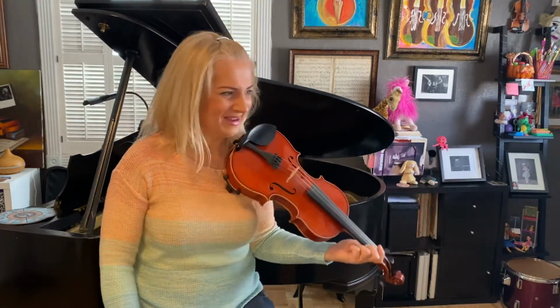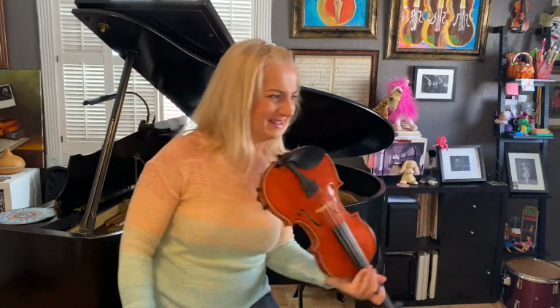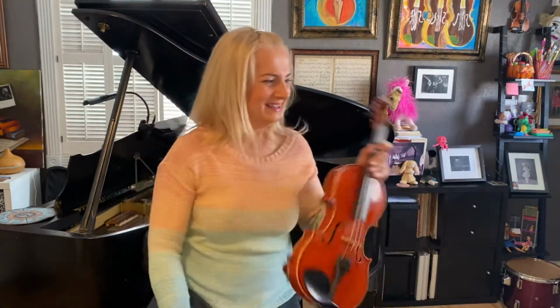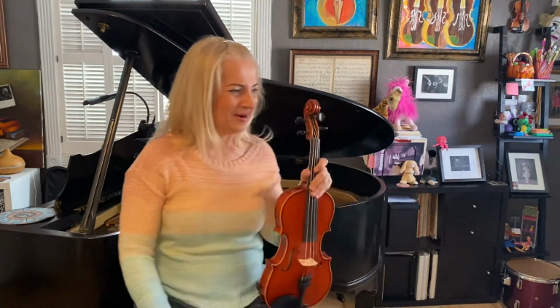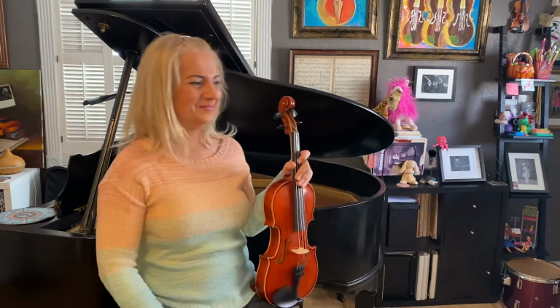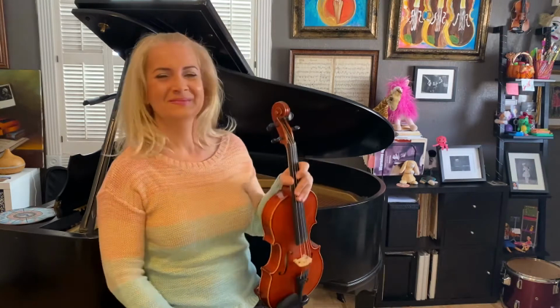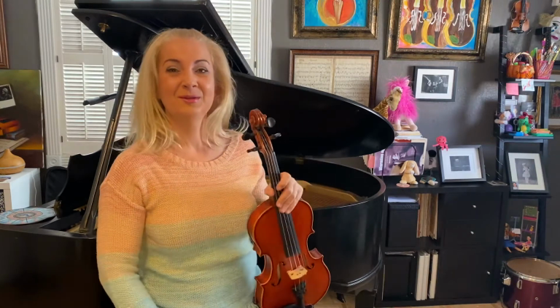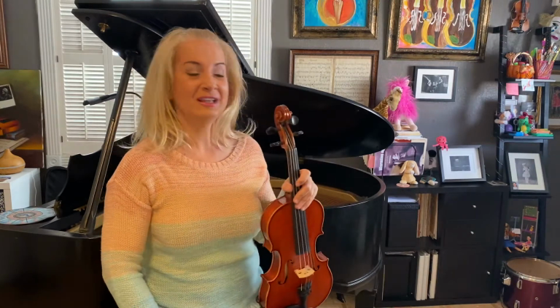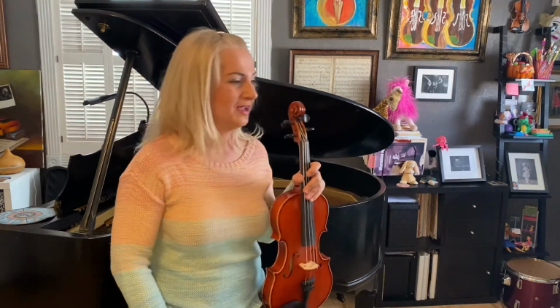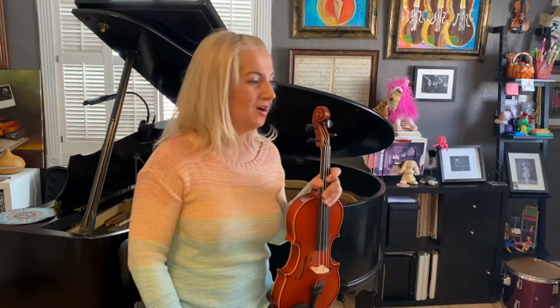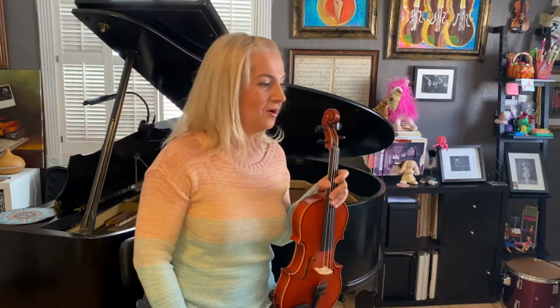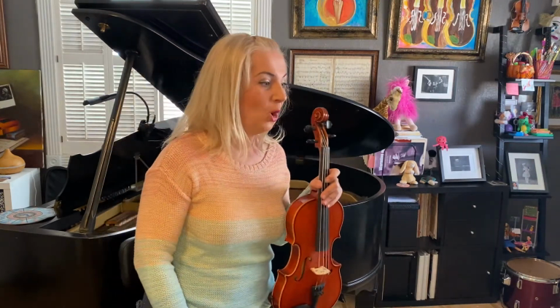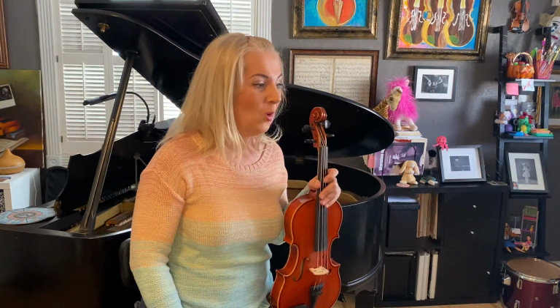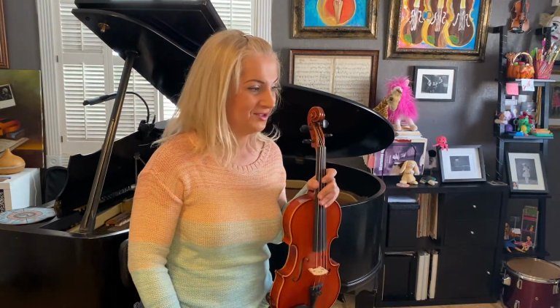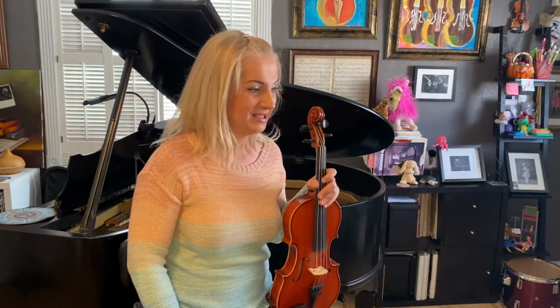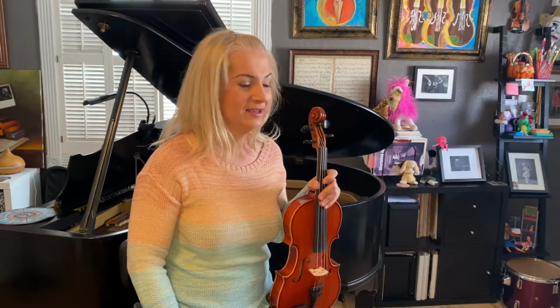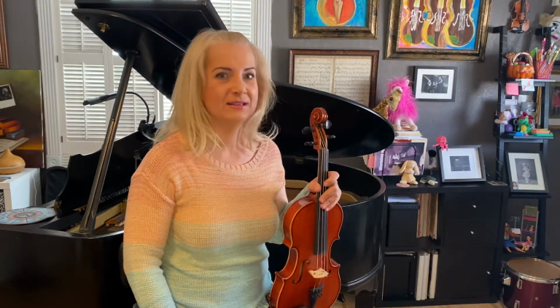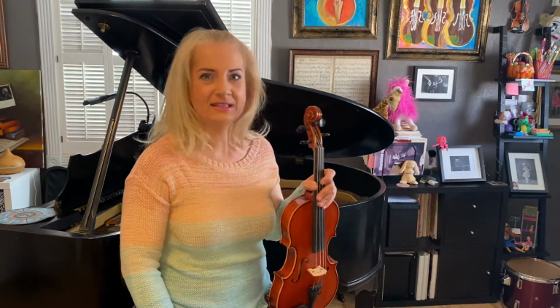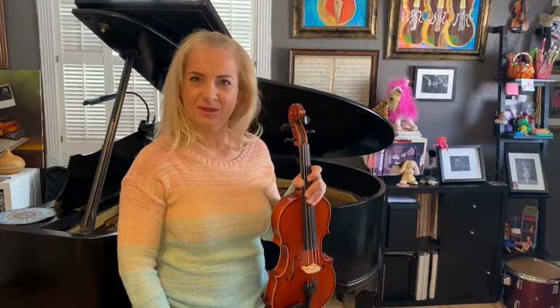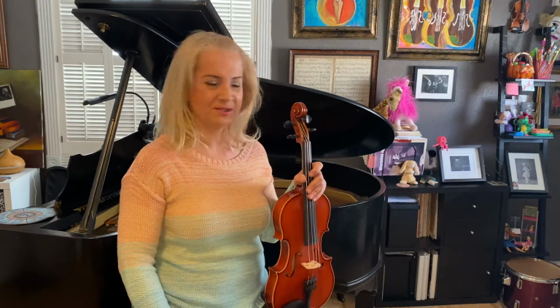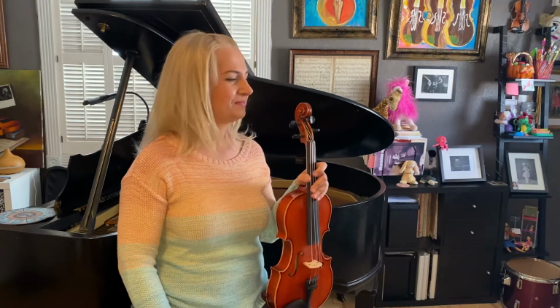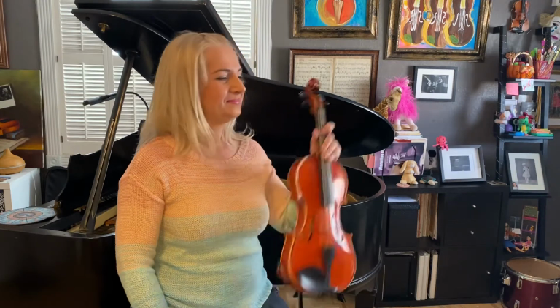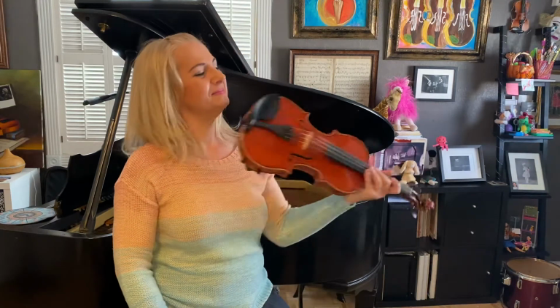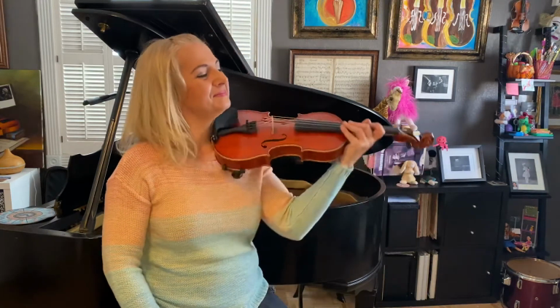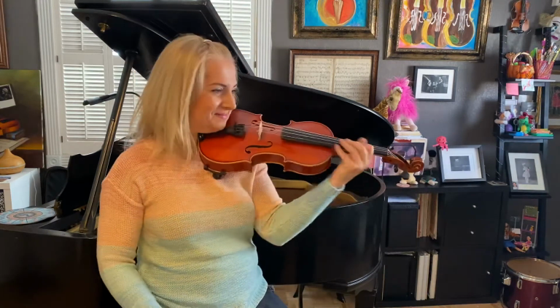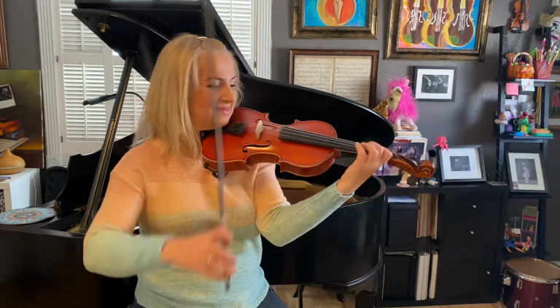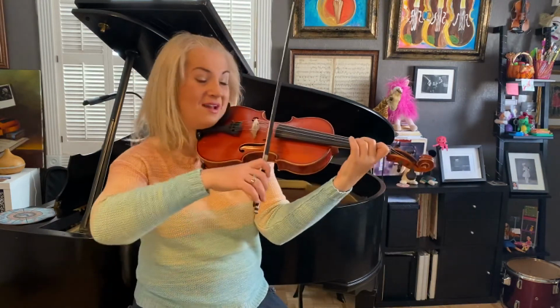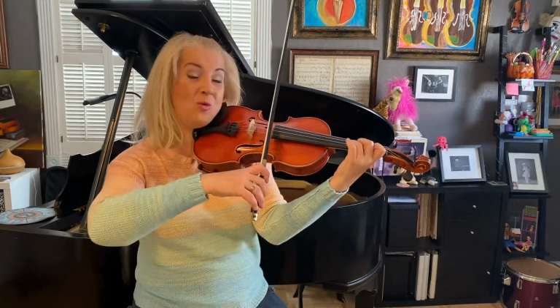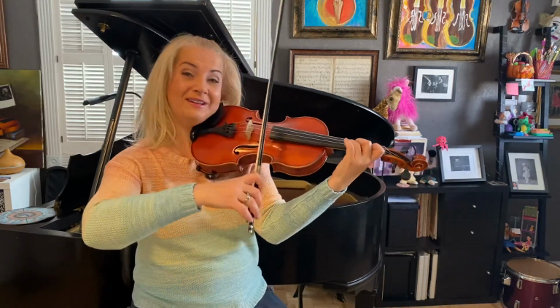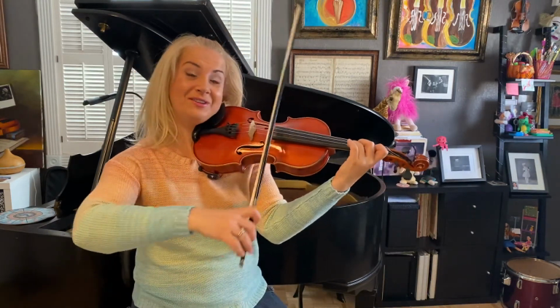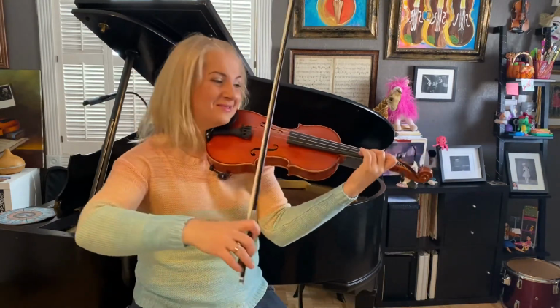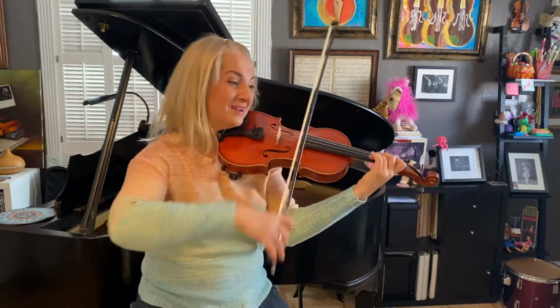Okay, now let's play the whole exercise — 16 measures. One, two, go.